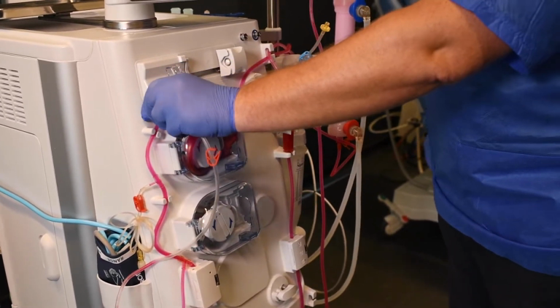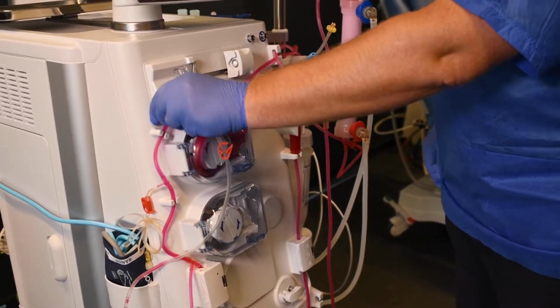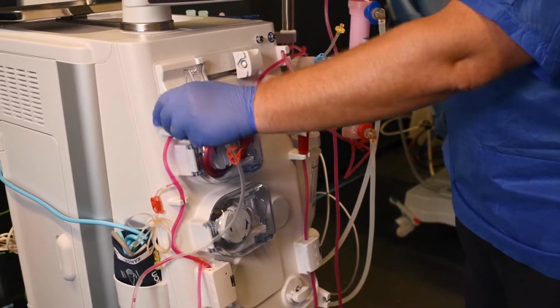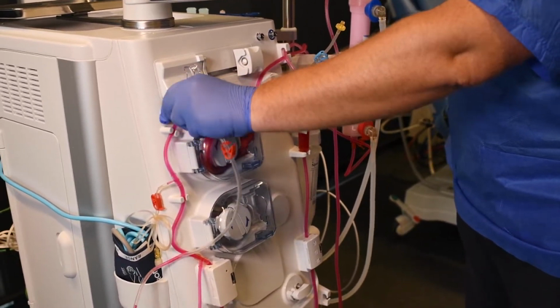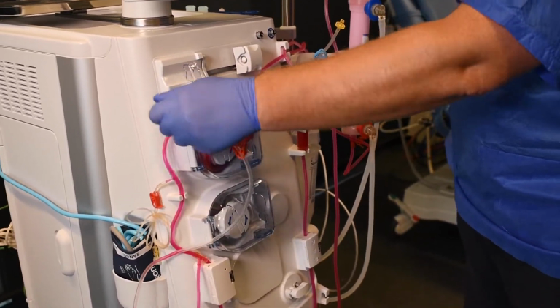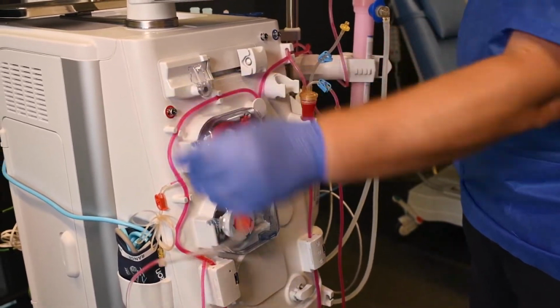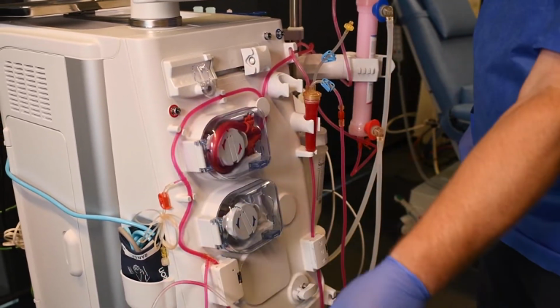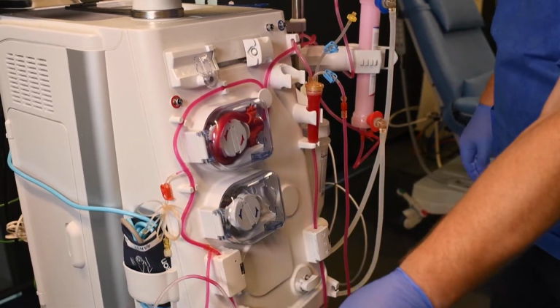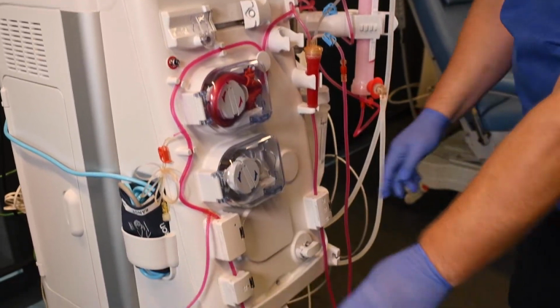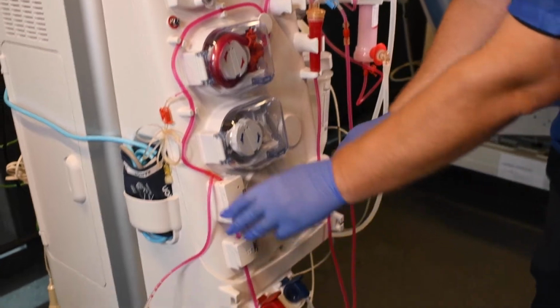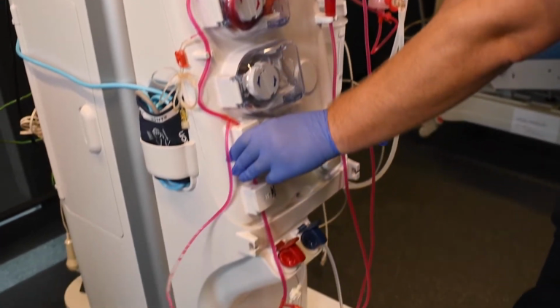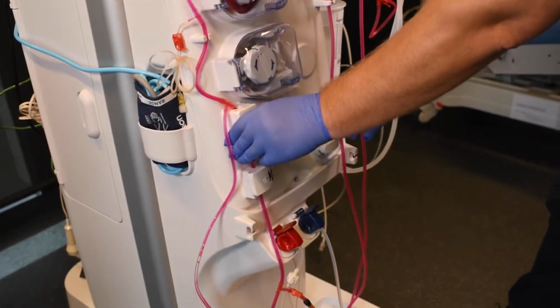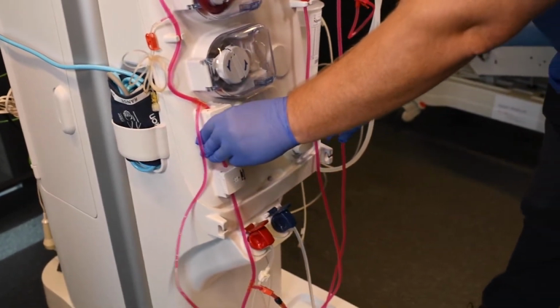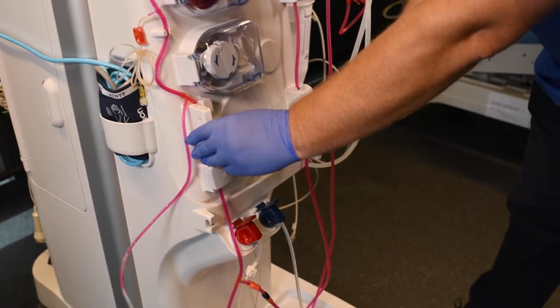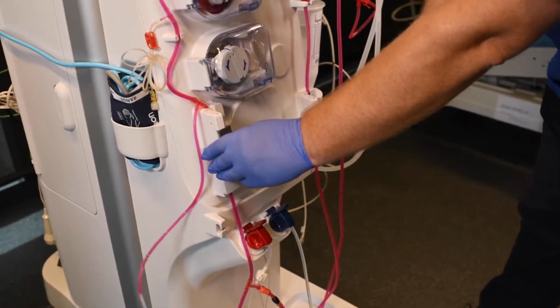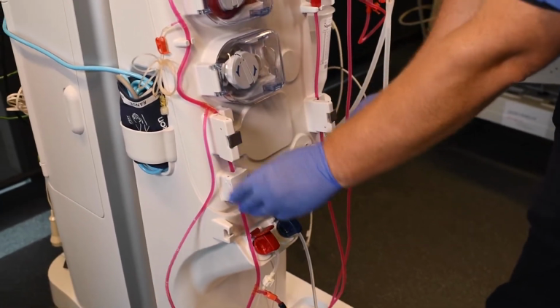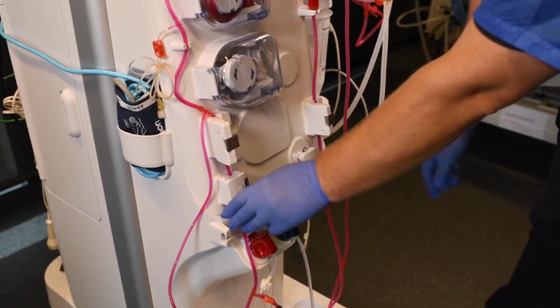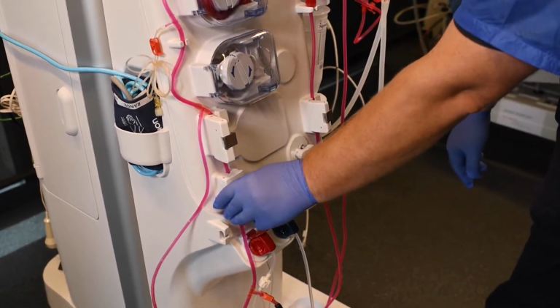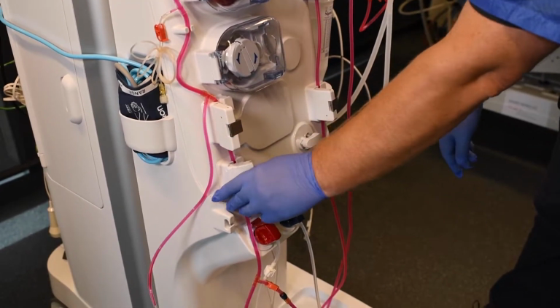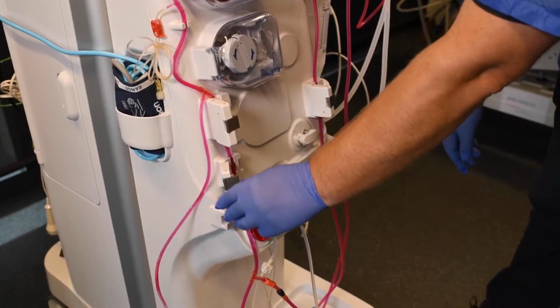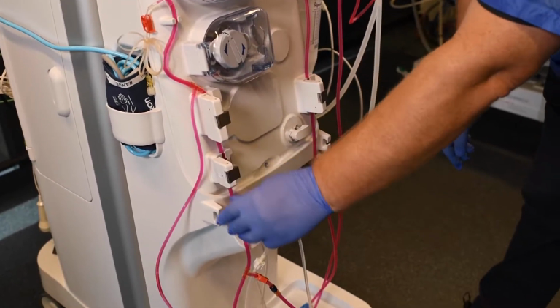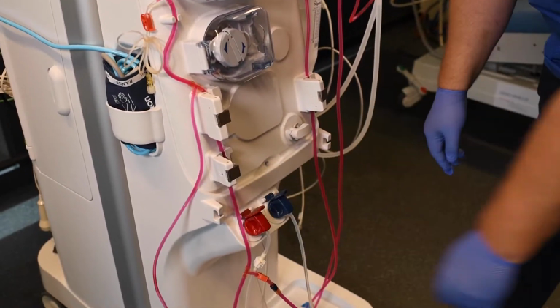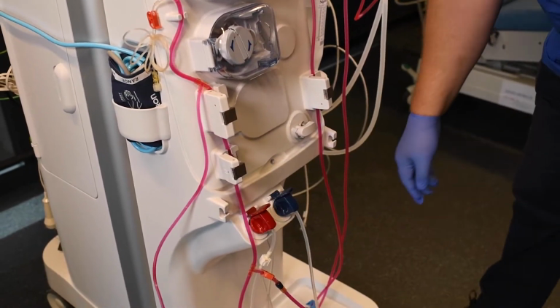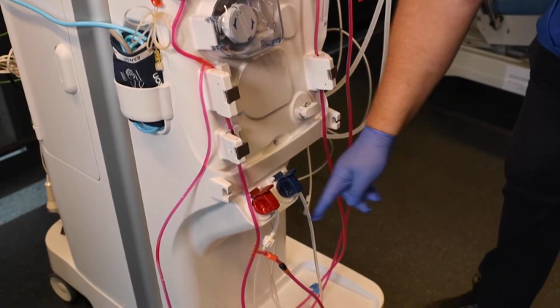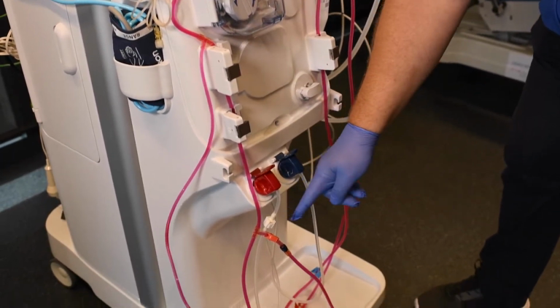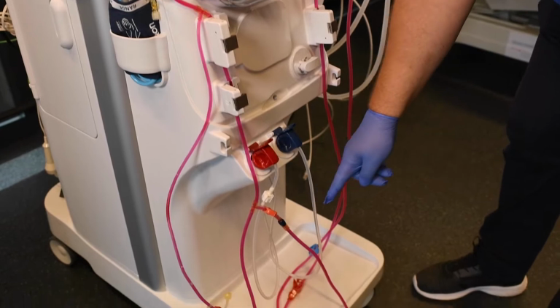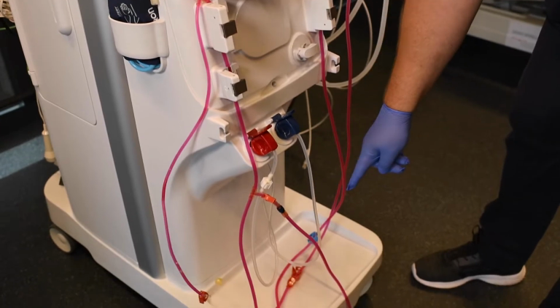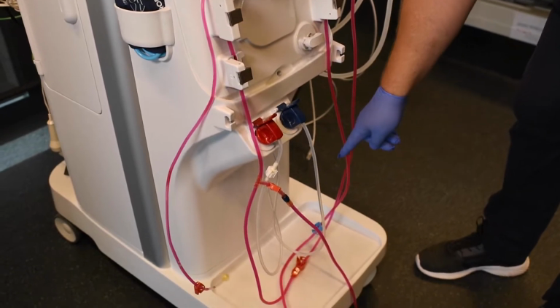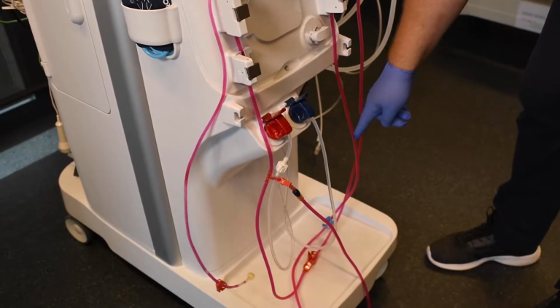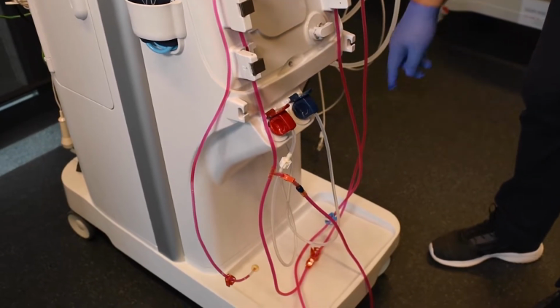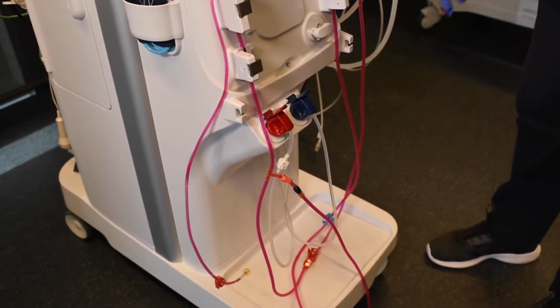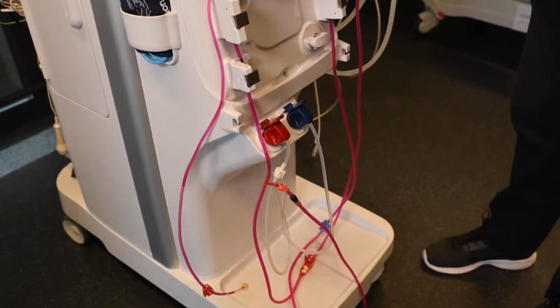Disconnect the pressure lines and make sure the clamps are open. Open the clamp box doors and ensure all clamps on the bloodlines are open as well, for the blood-fluid mix to move to the dialyzer.